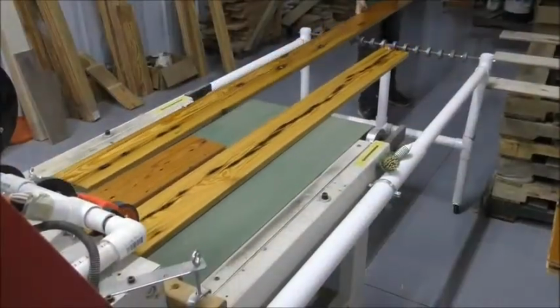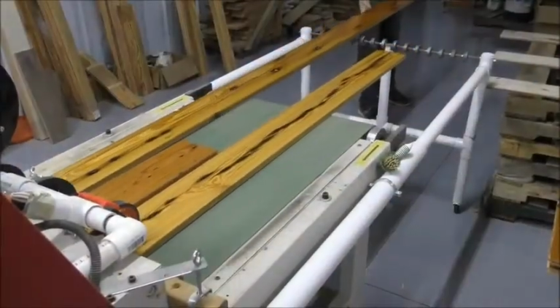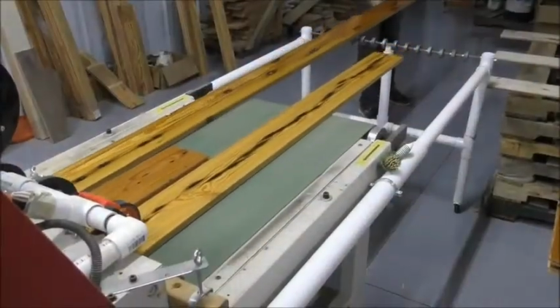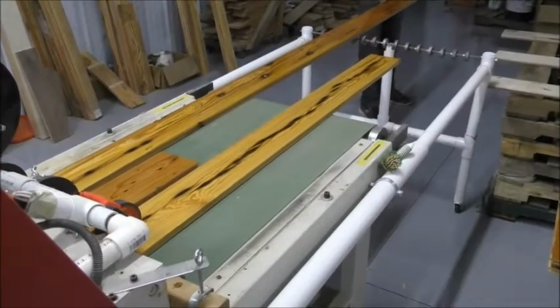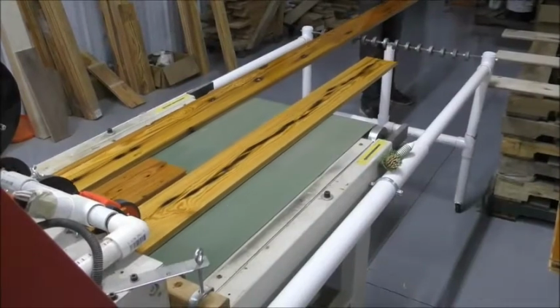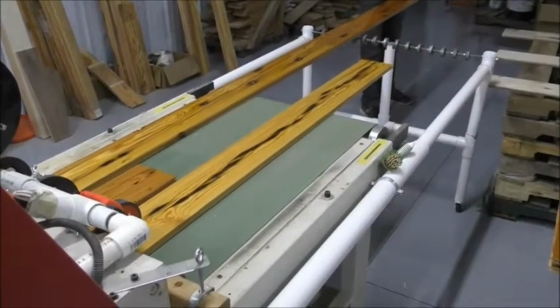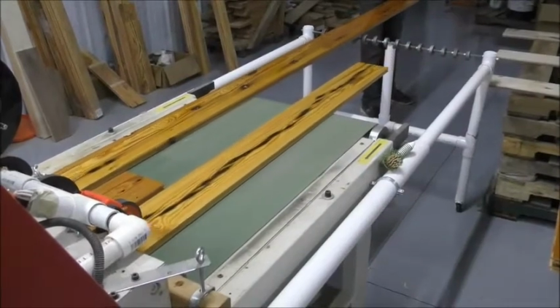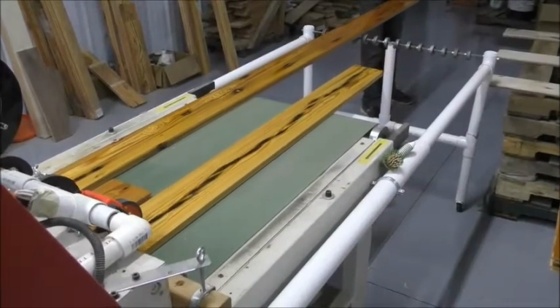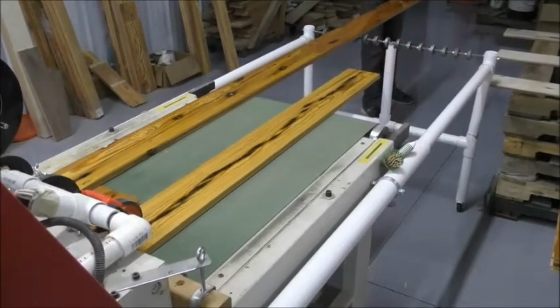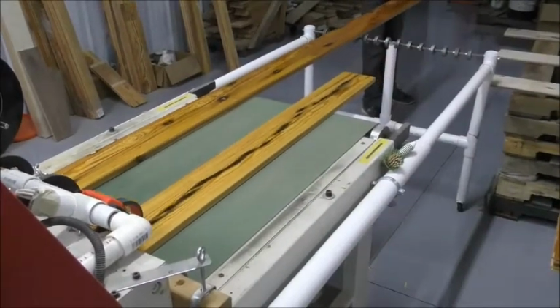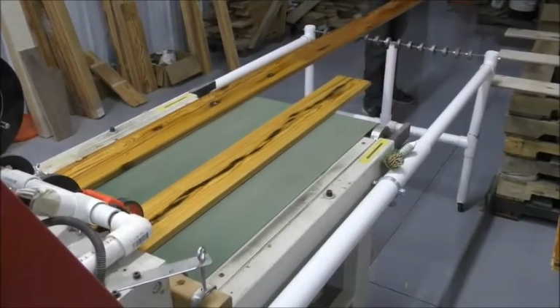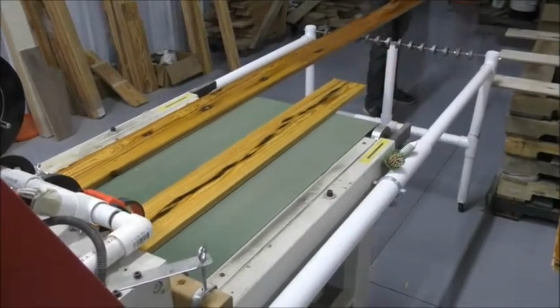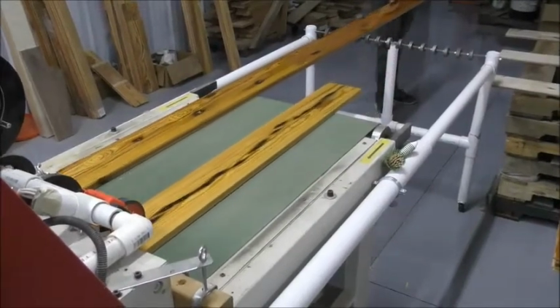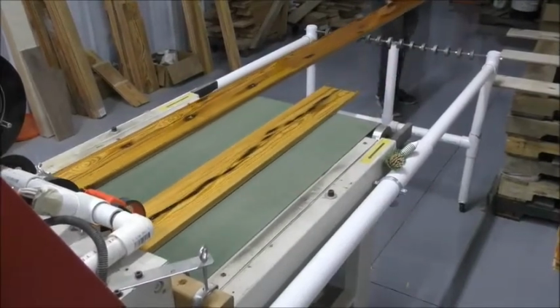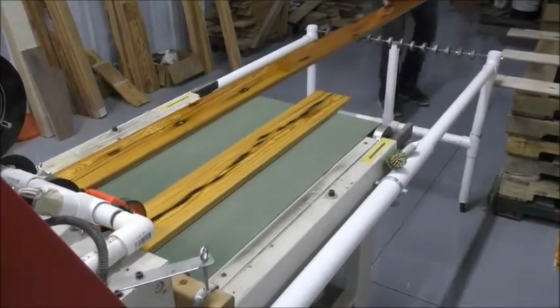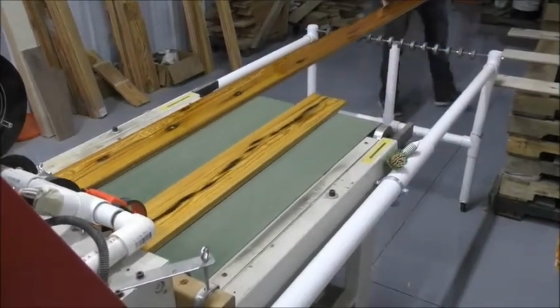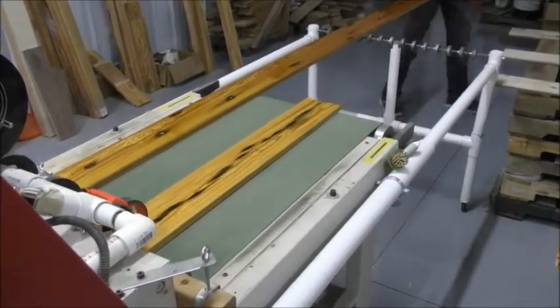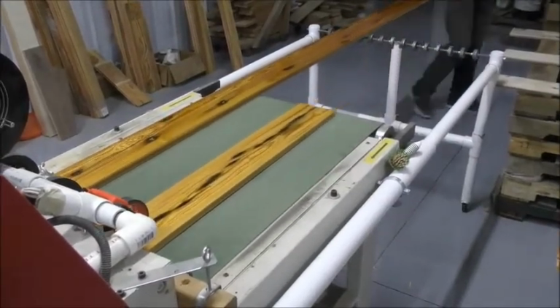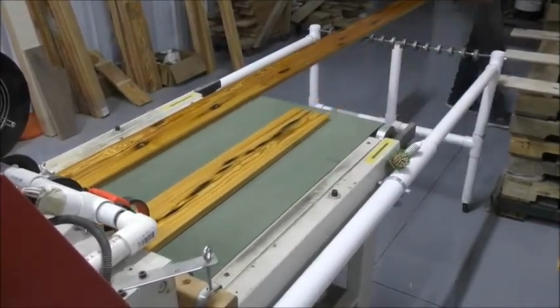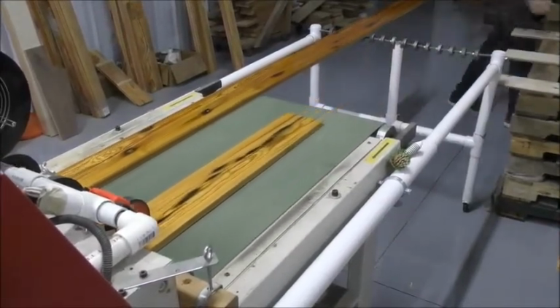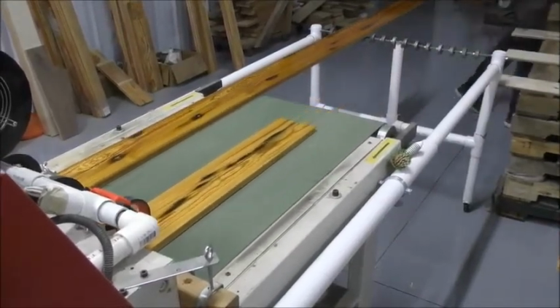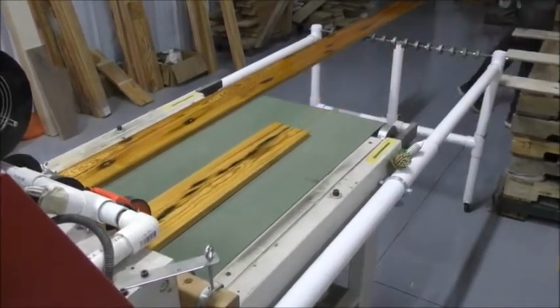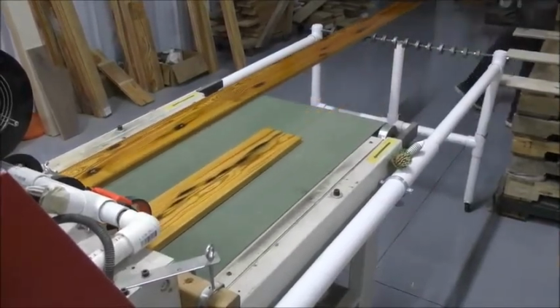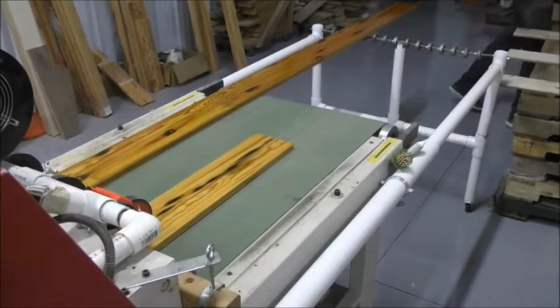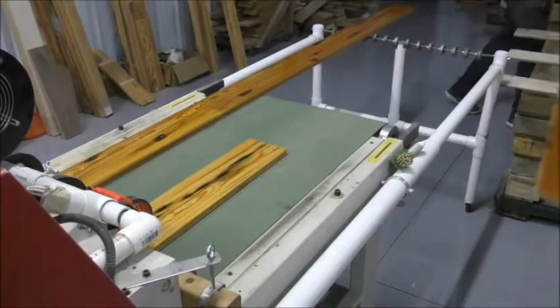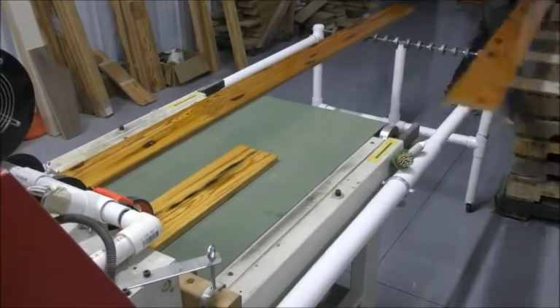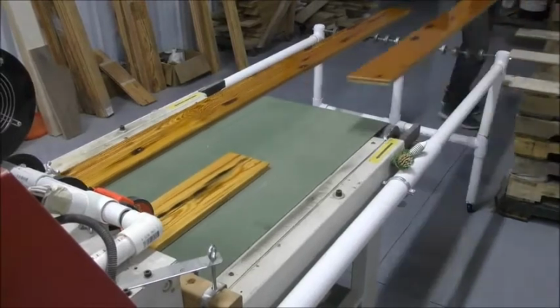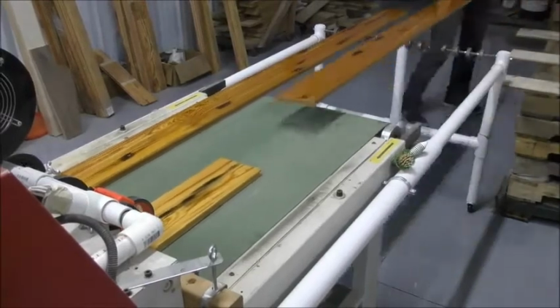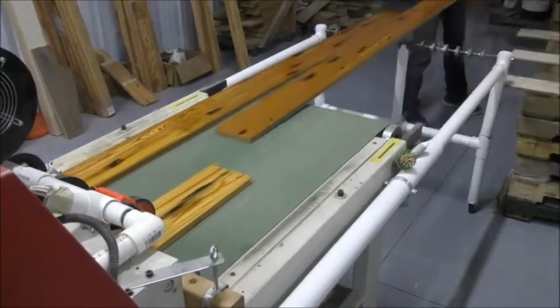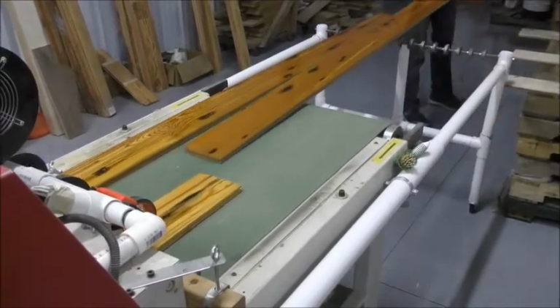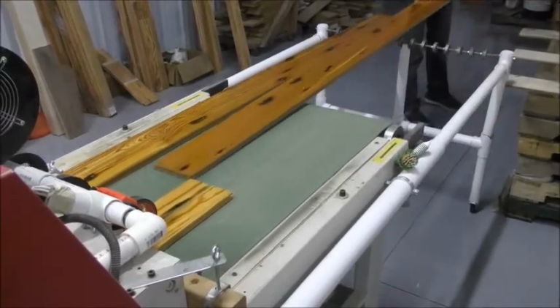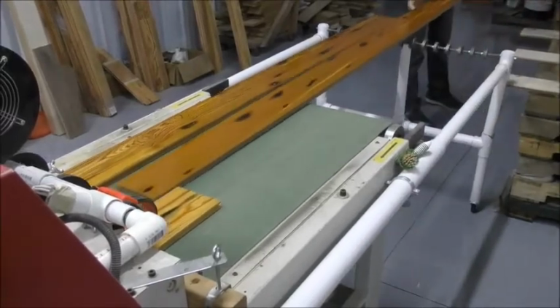Our finisher guides the milled flooring onto the finishing machine, the final process in the manufacturing of our flooring and paneling.